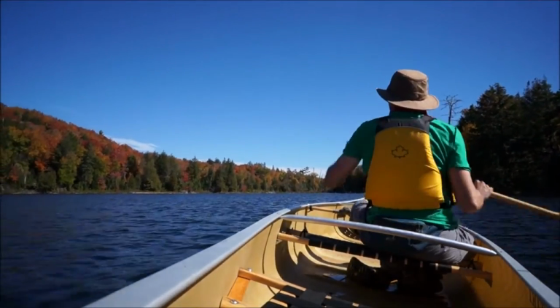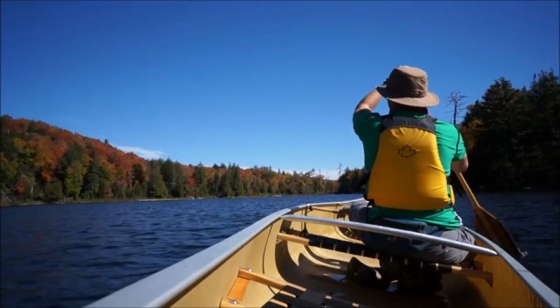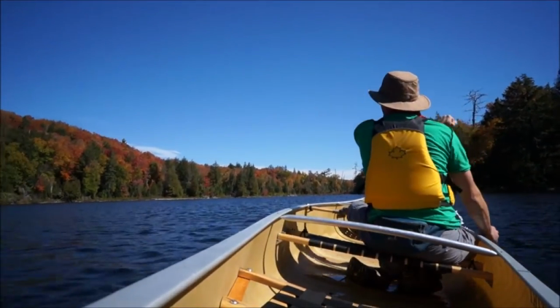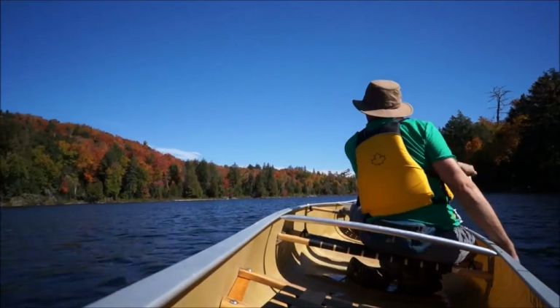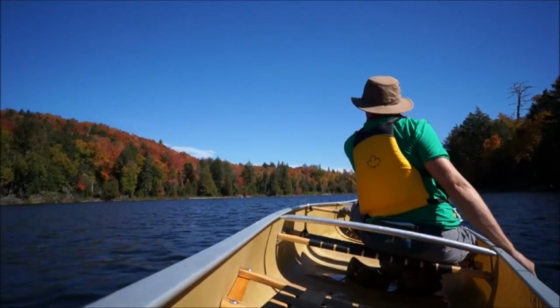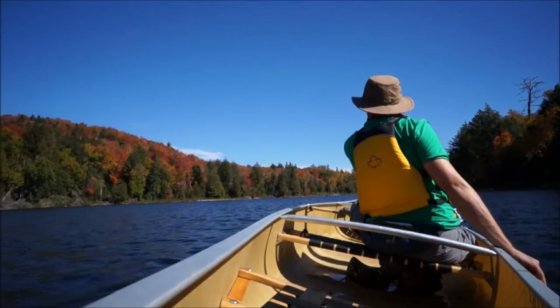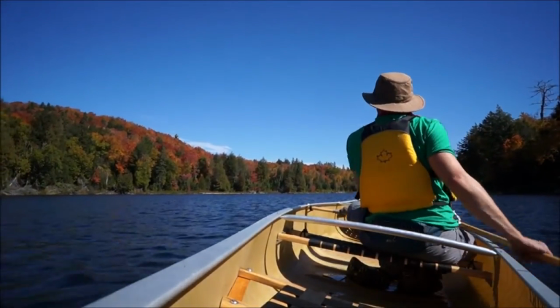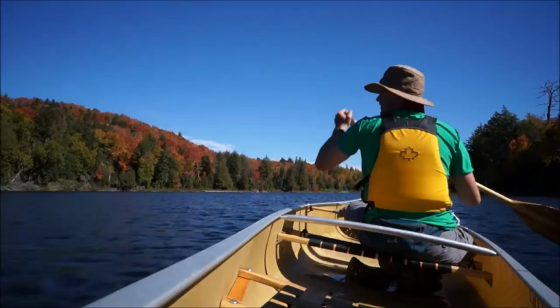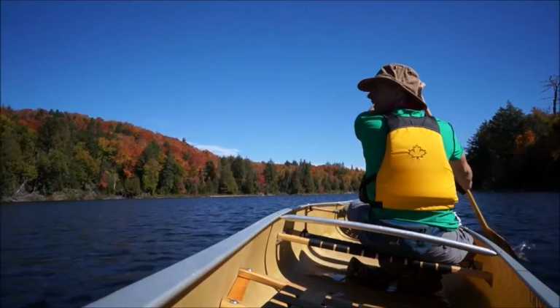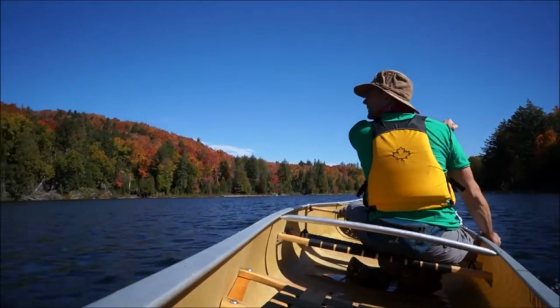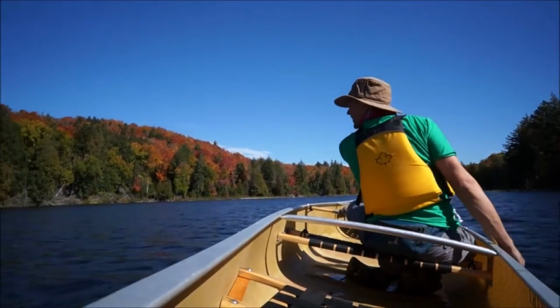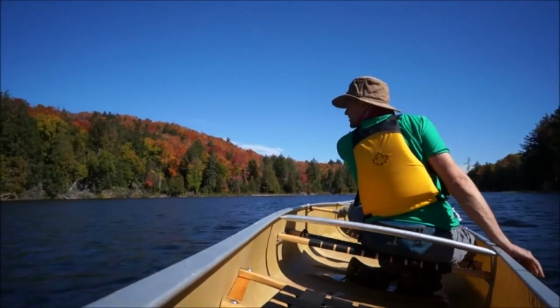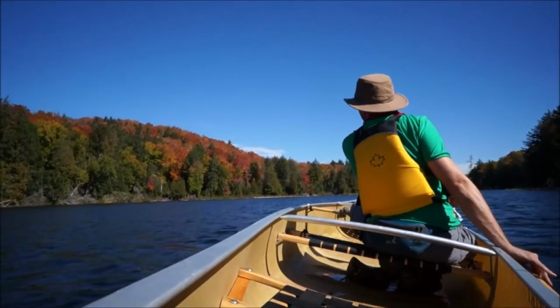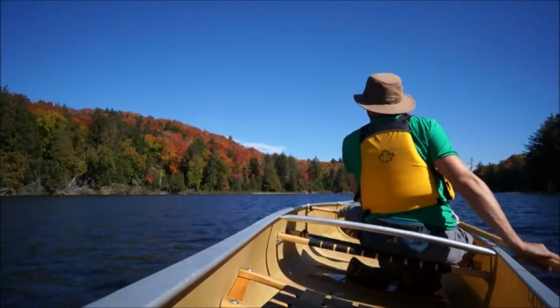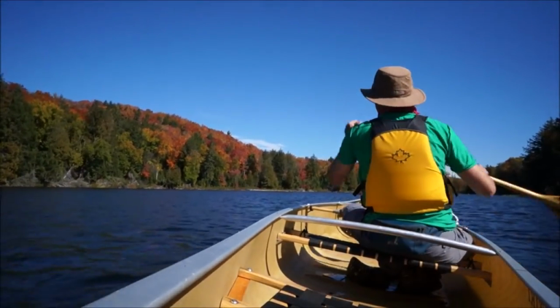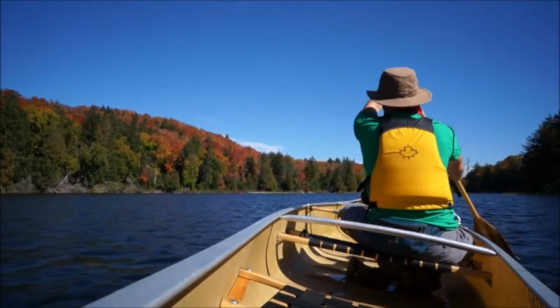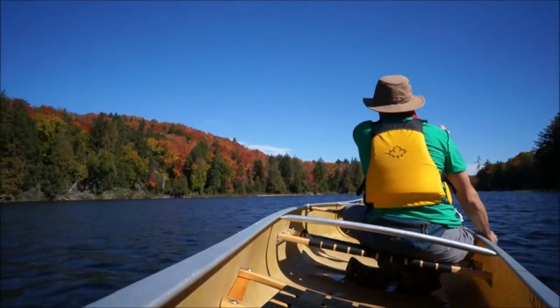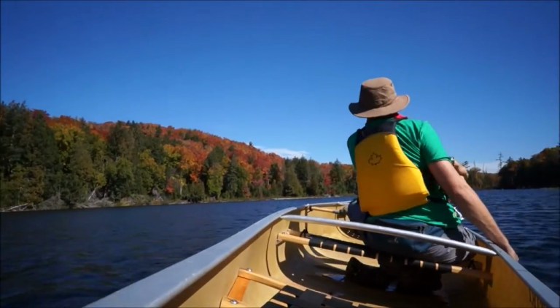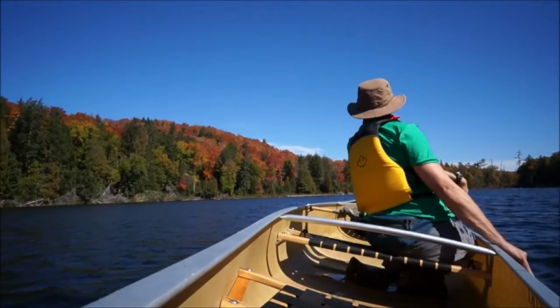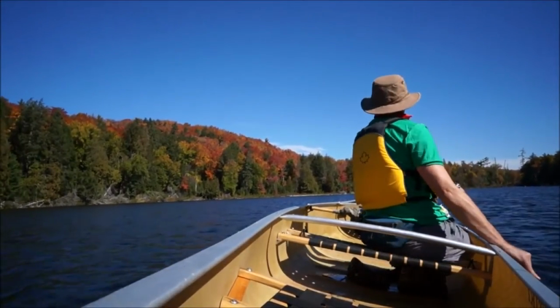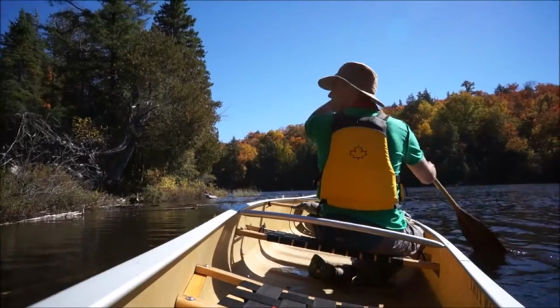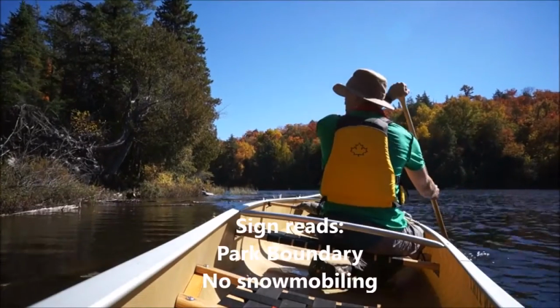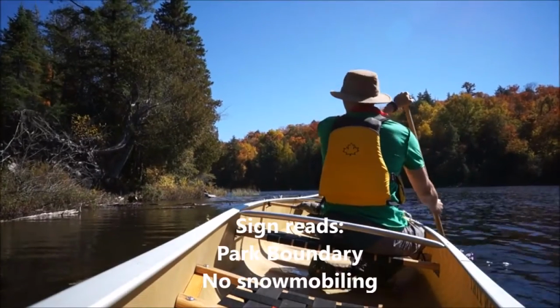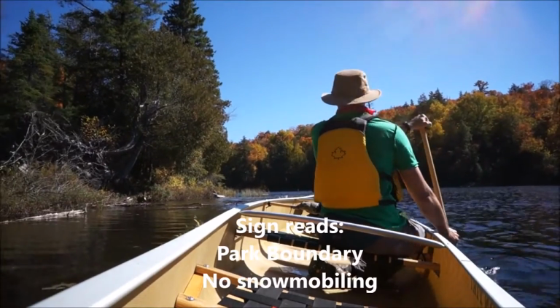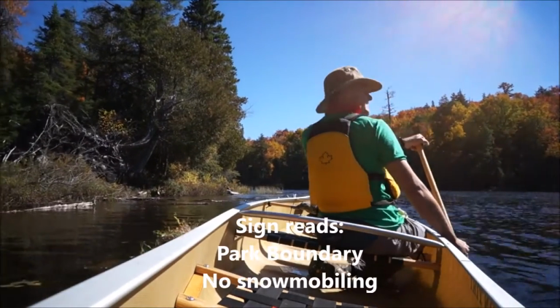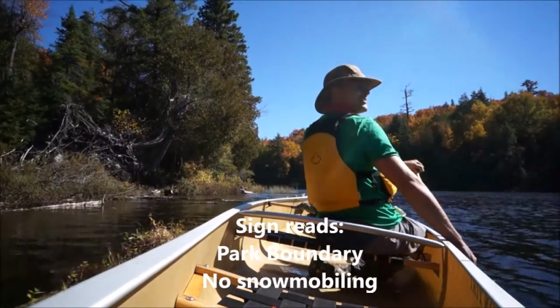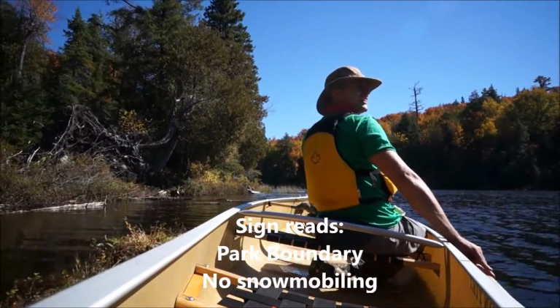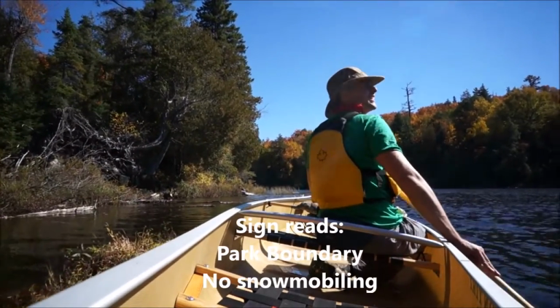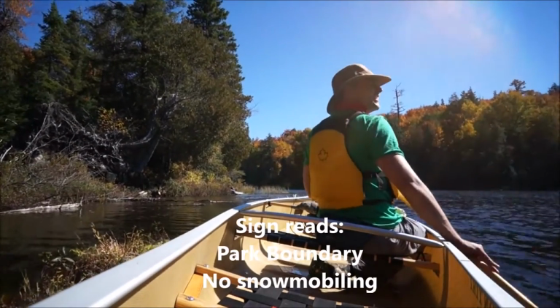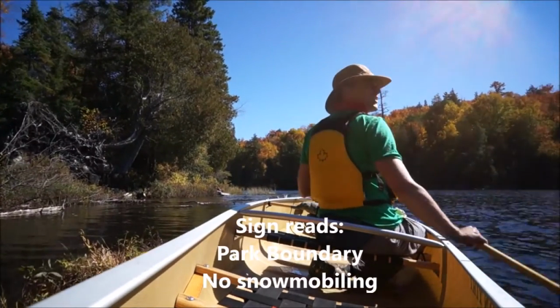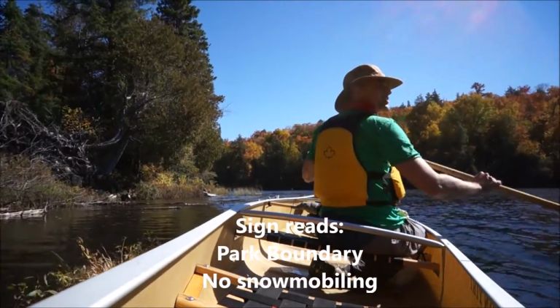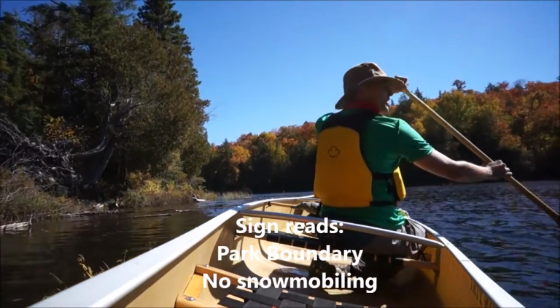I think I see it — I swear this was not staged. There it is, straight ahead. No snowmobiling. Well, it is tempting — the weather is right for it.